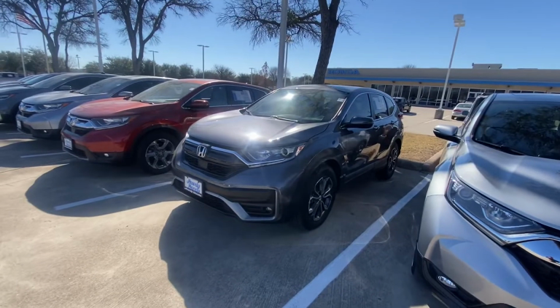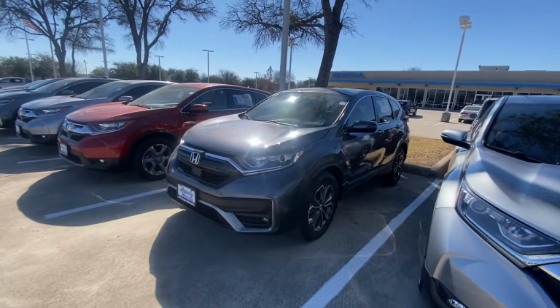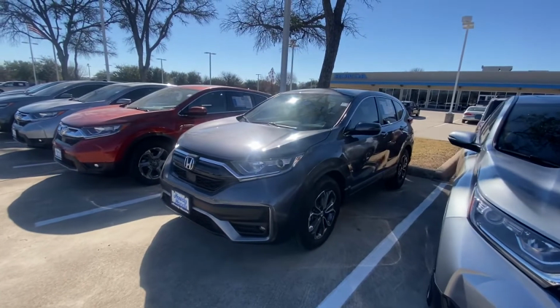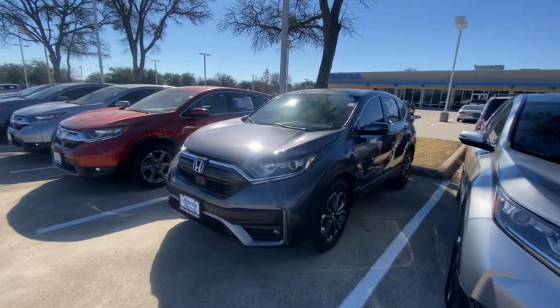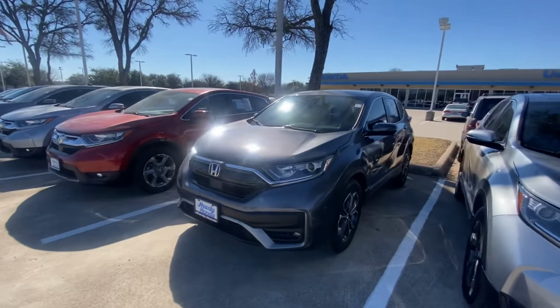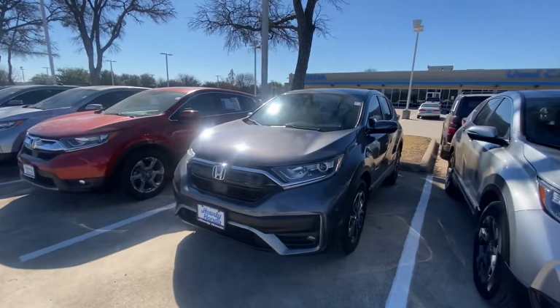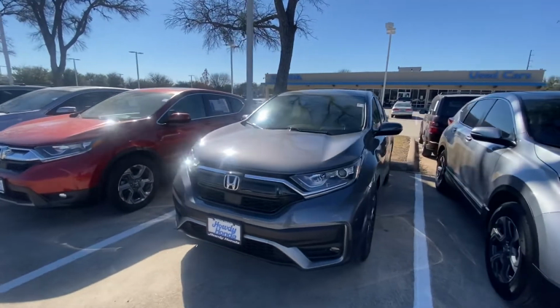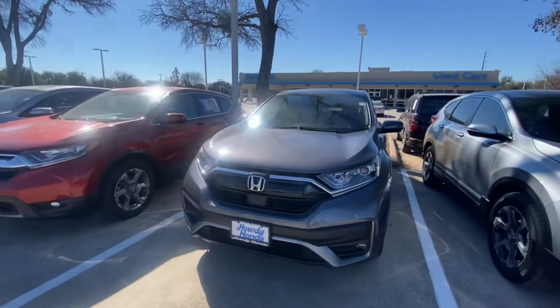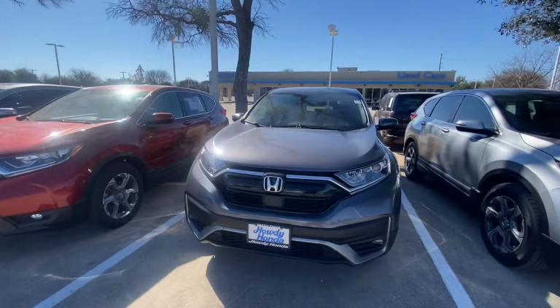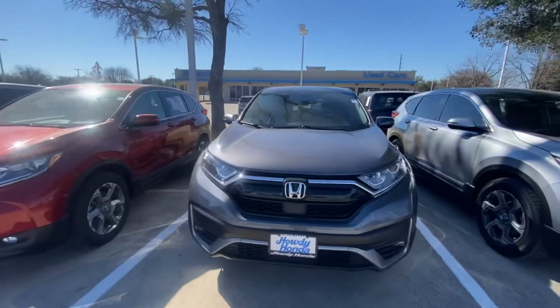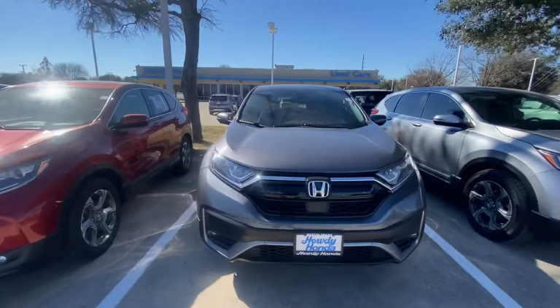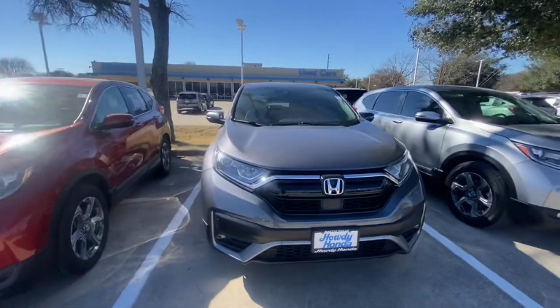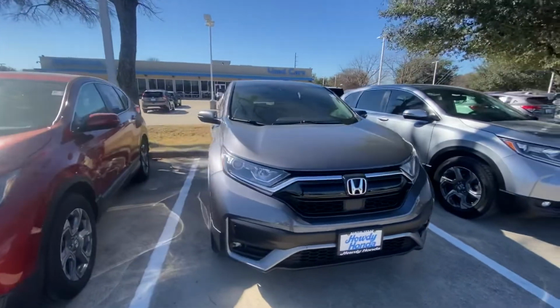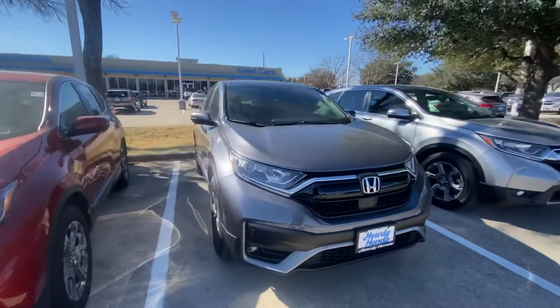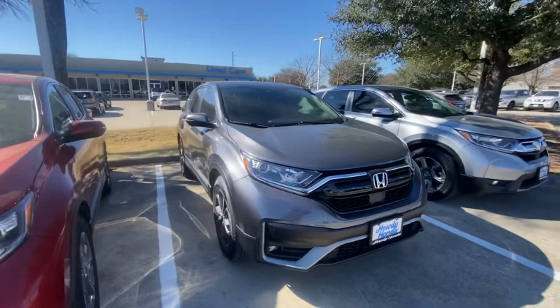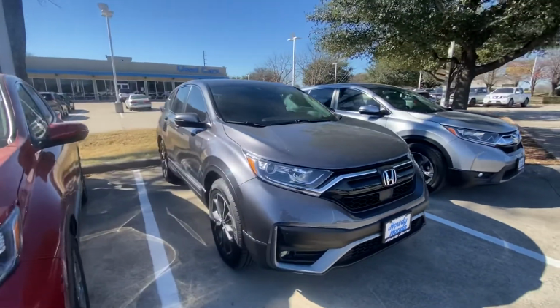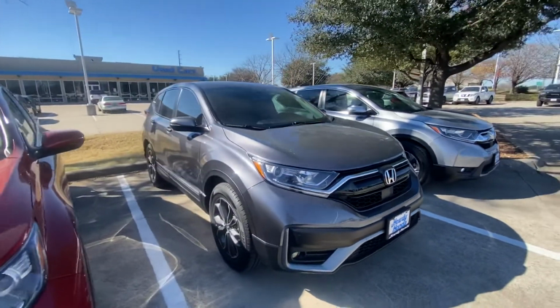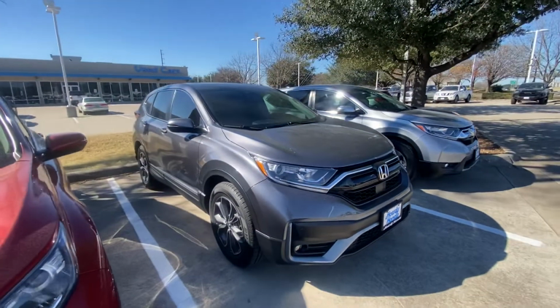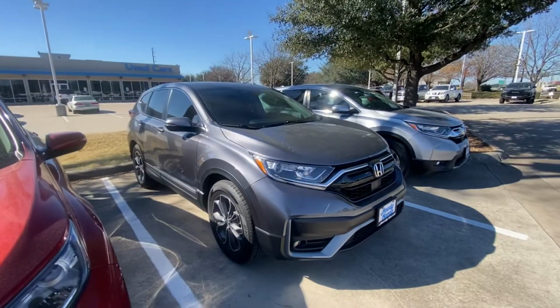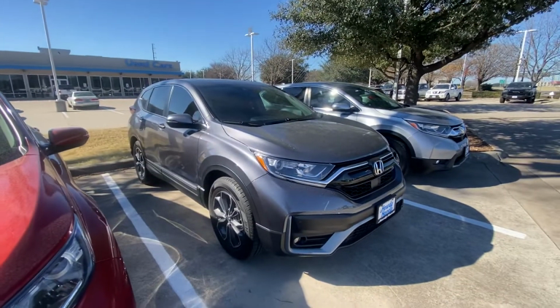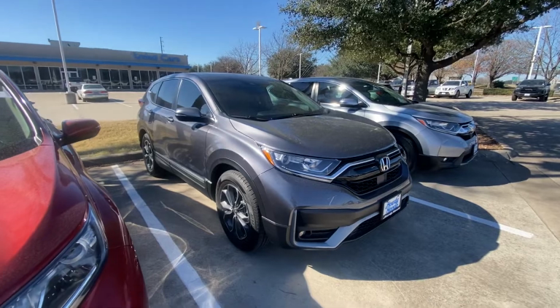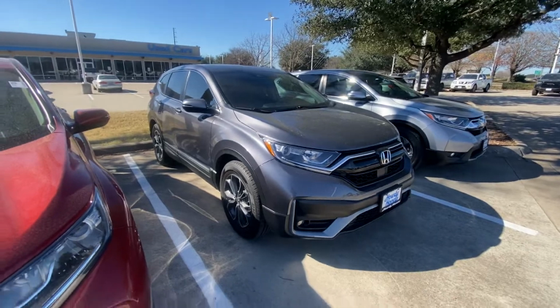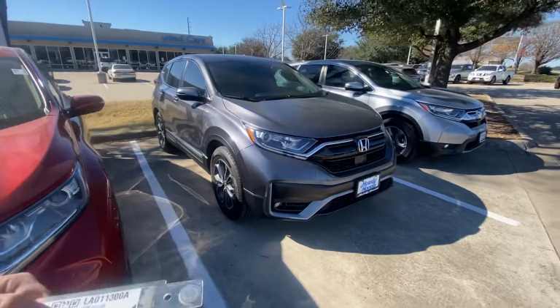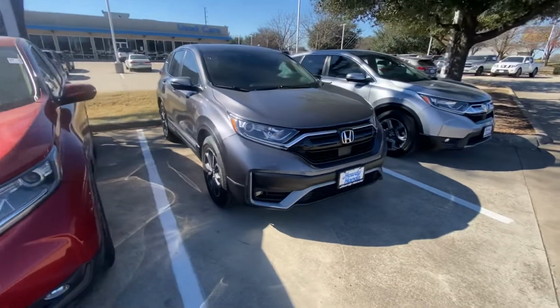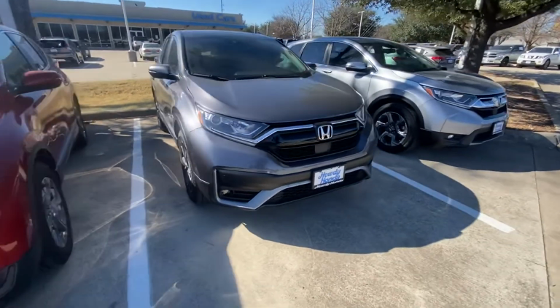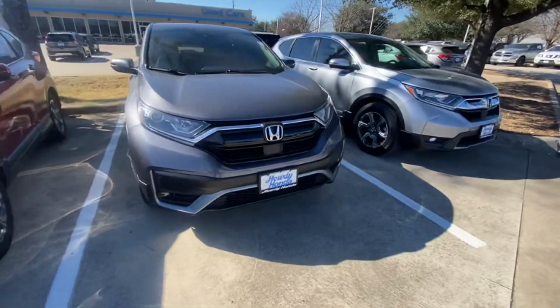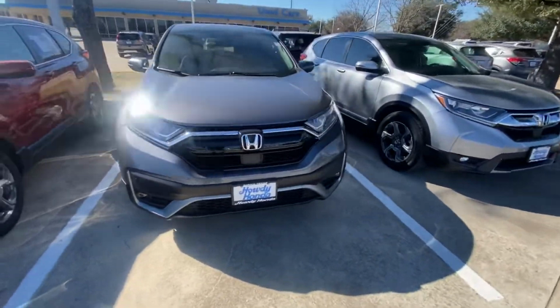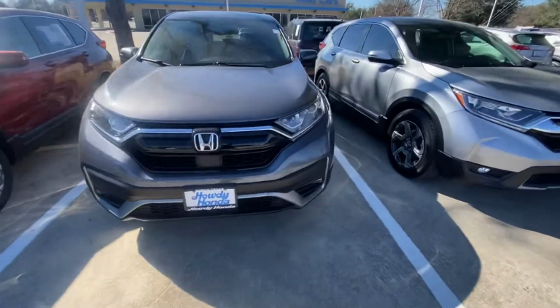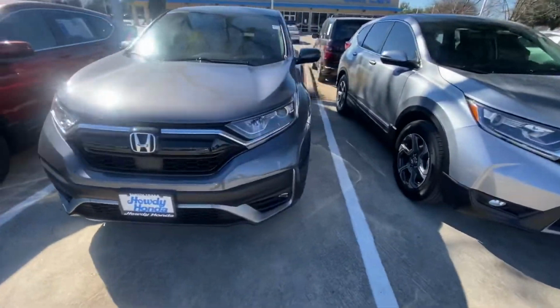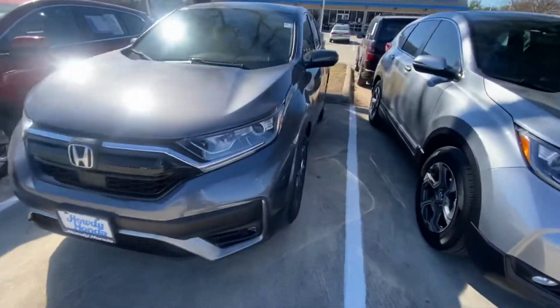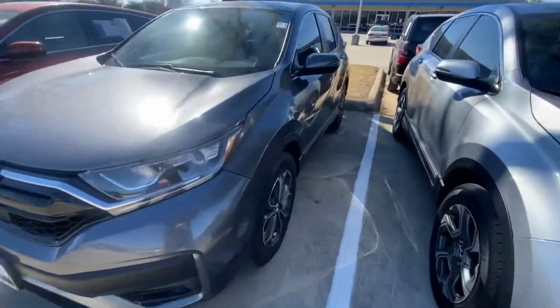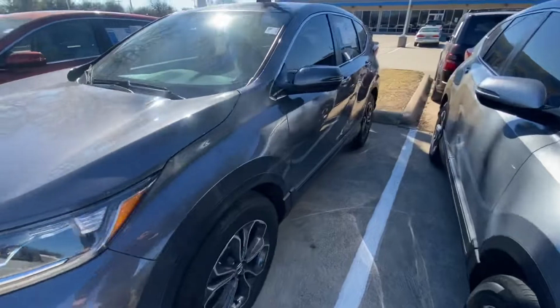Hello, this is Jake from Howdy Honda. I just wanted to do a quick review video on the specific vehicle you inquired about, for your better understanding of its condition. This is a 2022 Honda CR-V, and we'll show you all around.